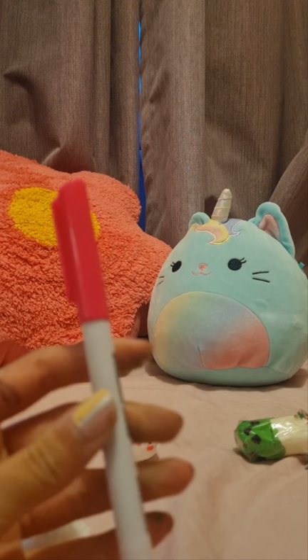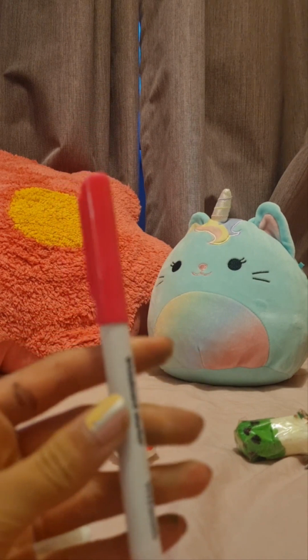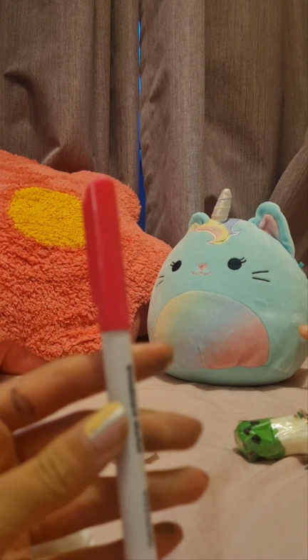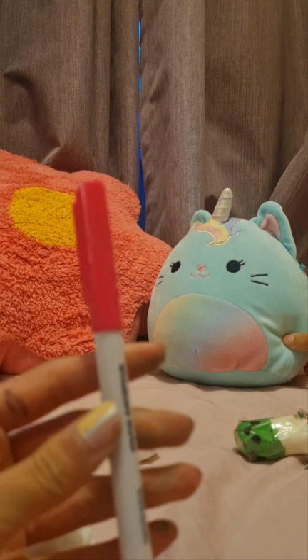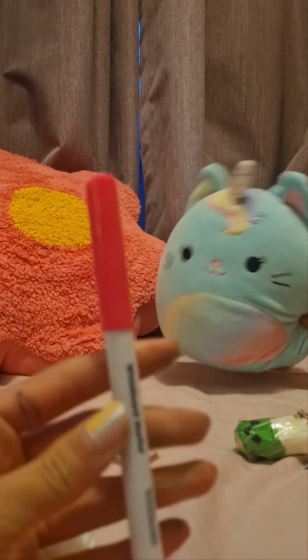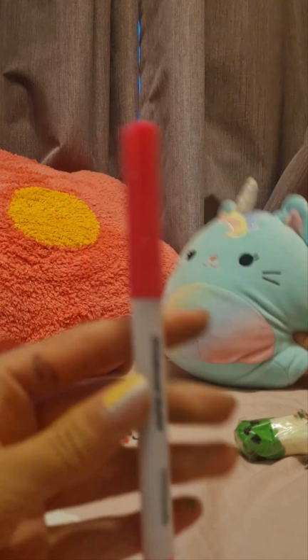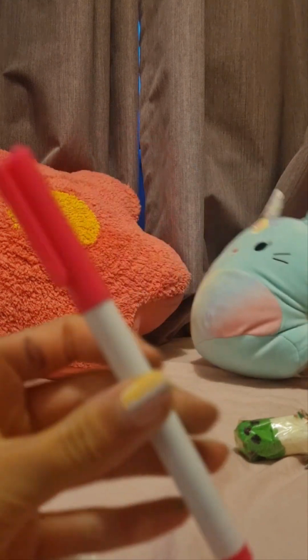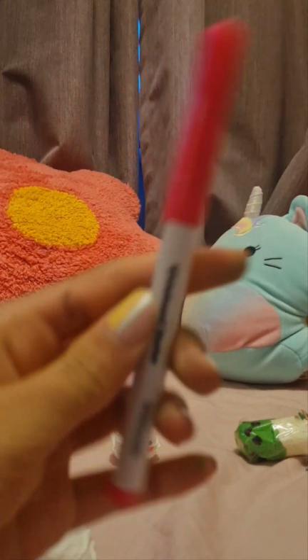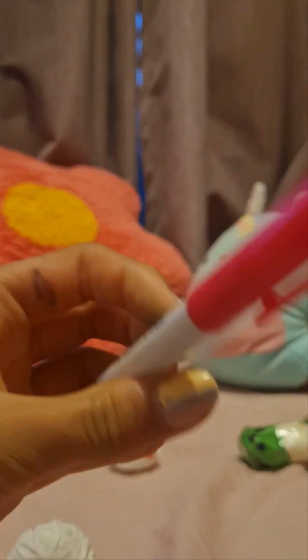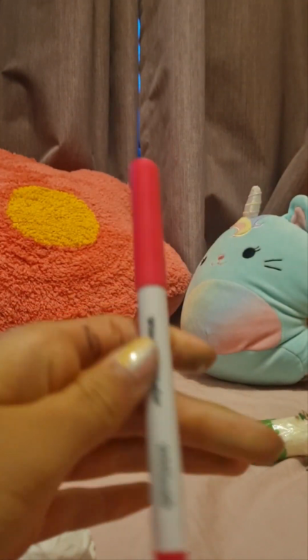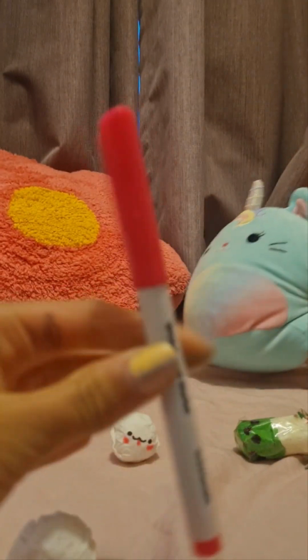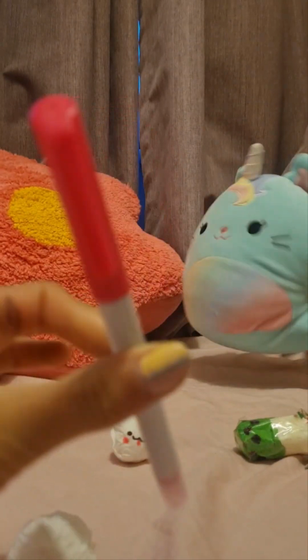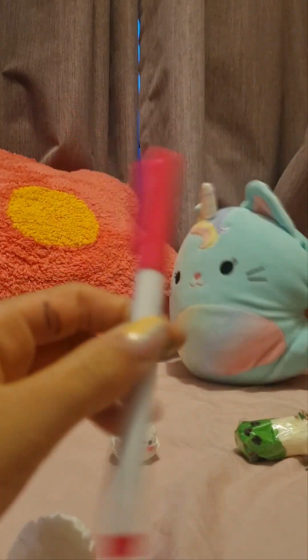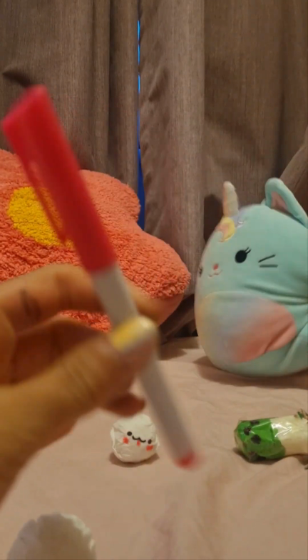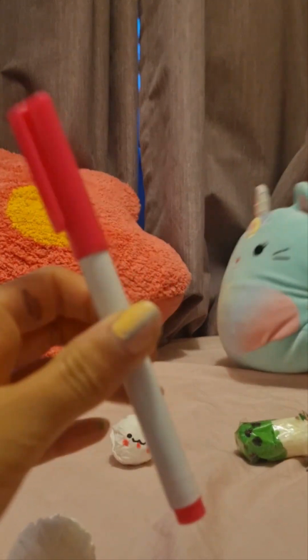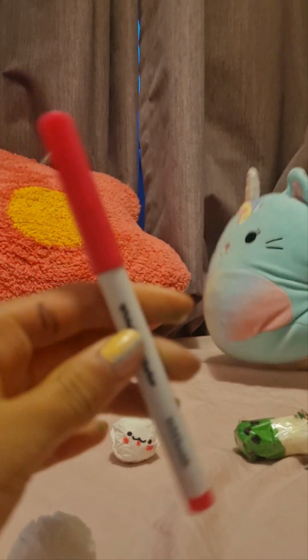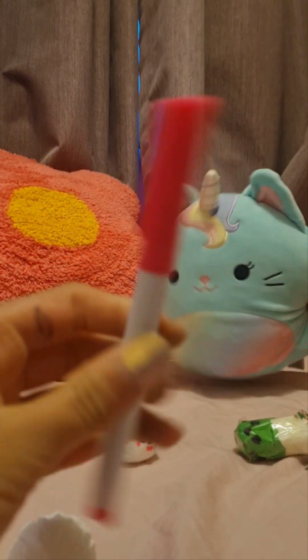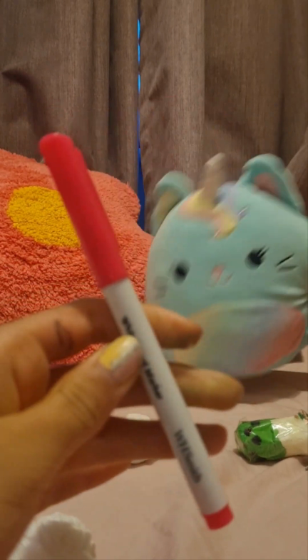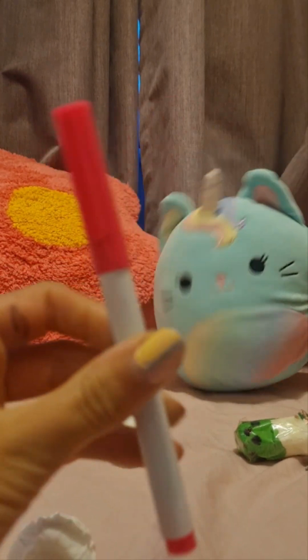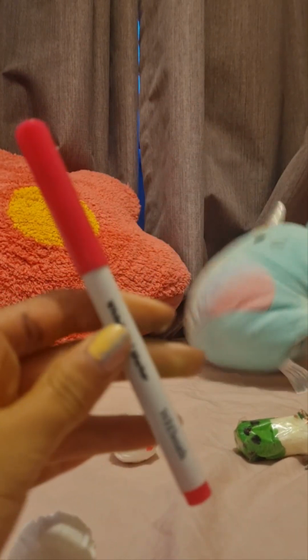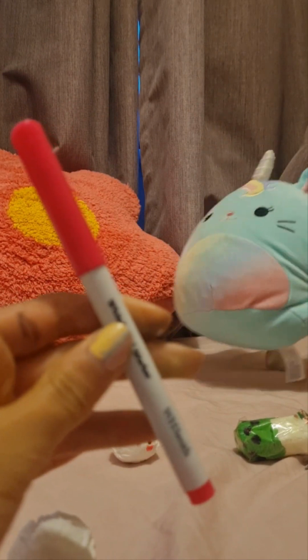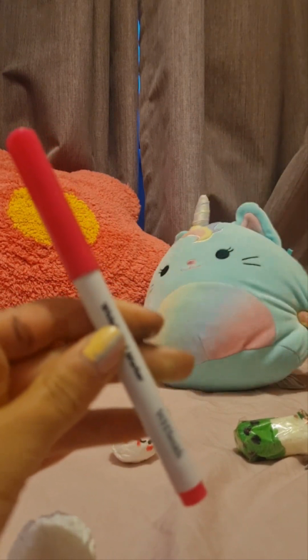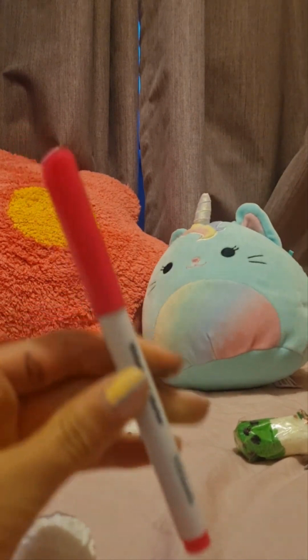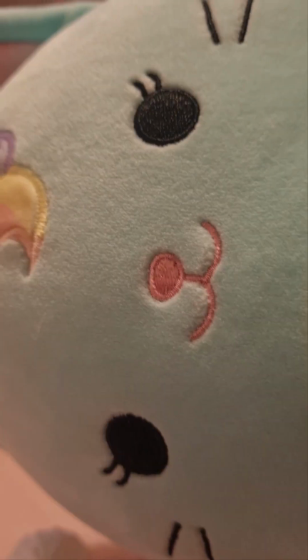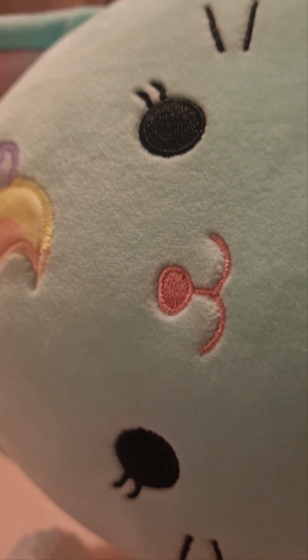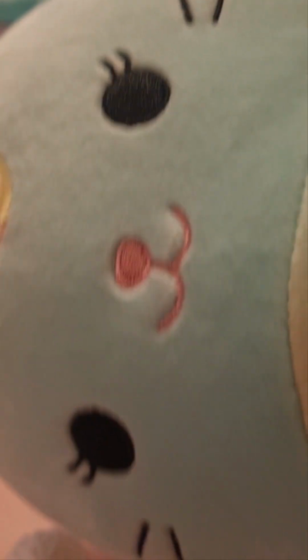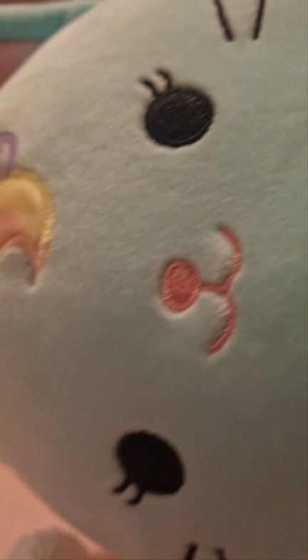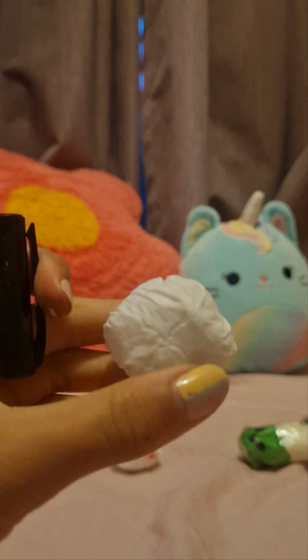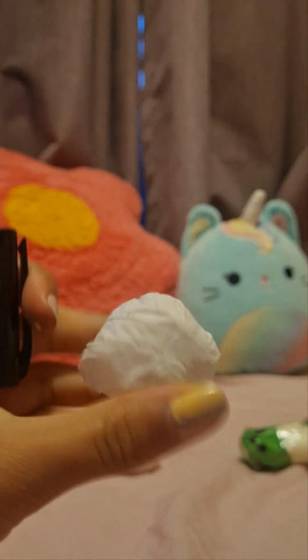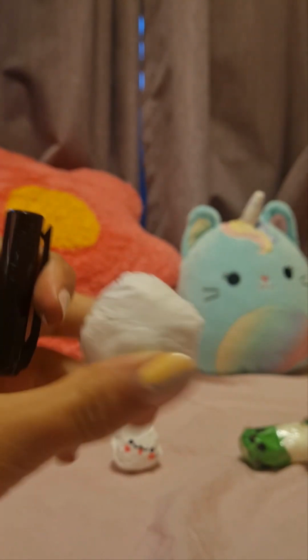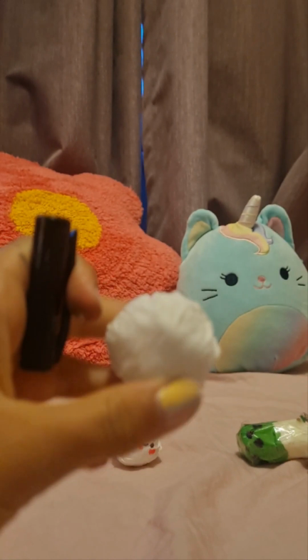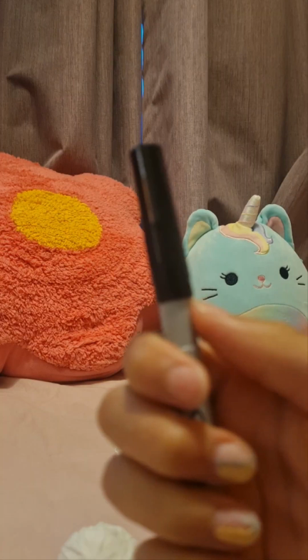Now we're going to add the little face. You're also going to want a pink piece of tissue, or any other colors you want to add to the face. Okay, let's draw it.